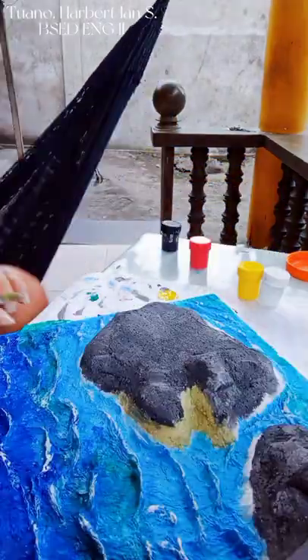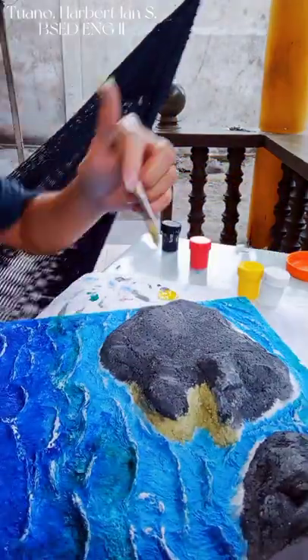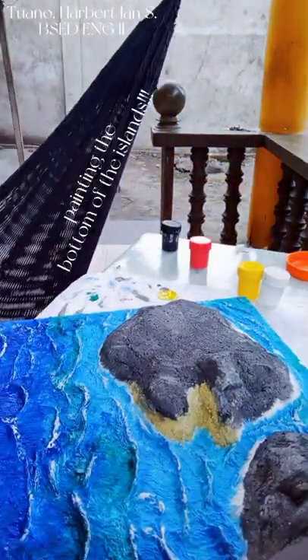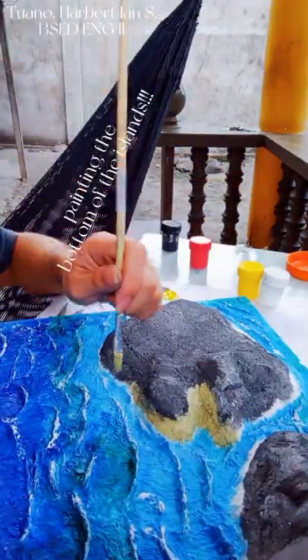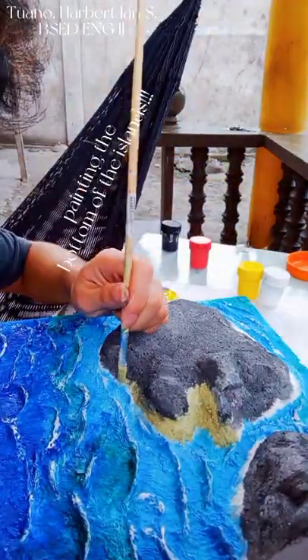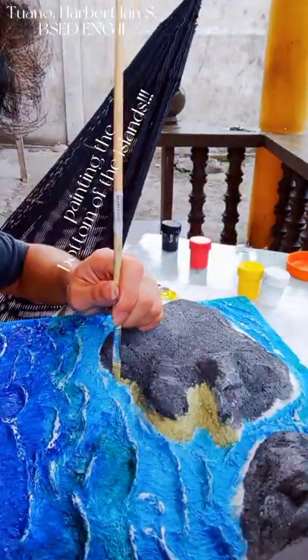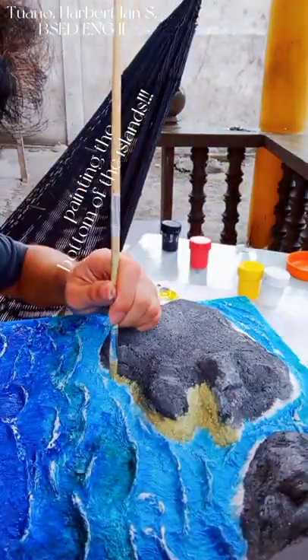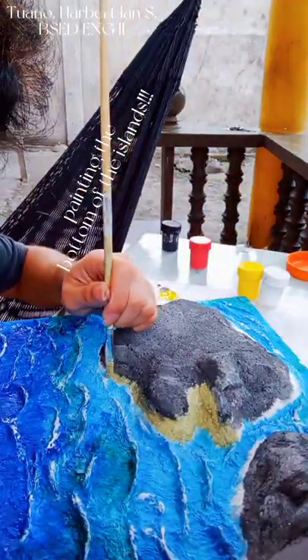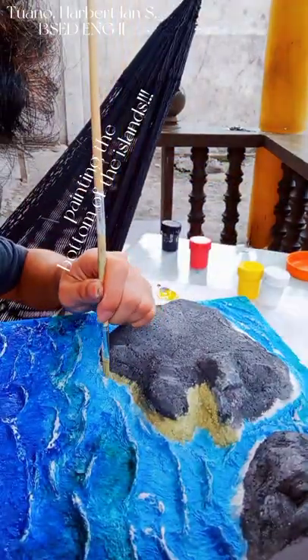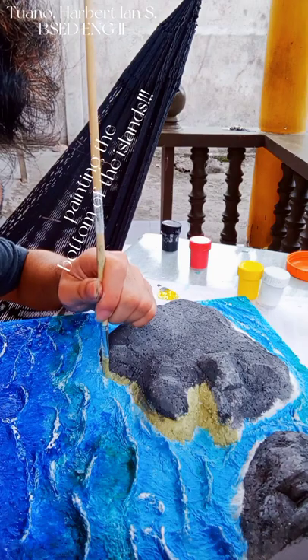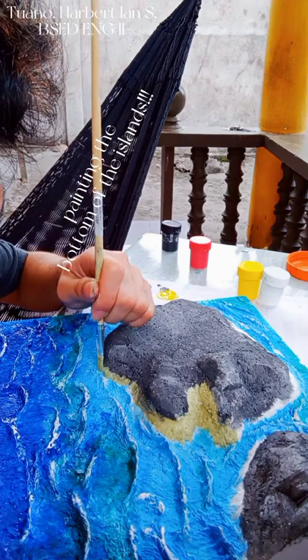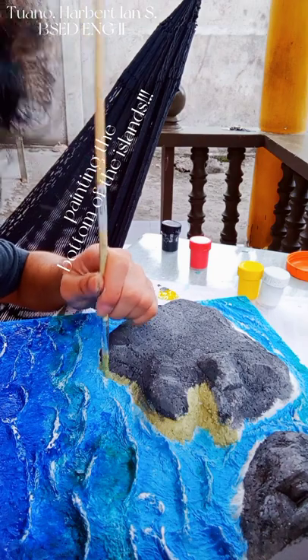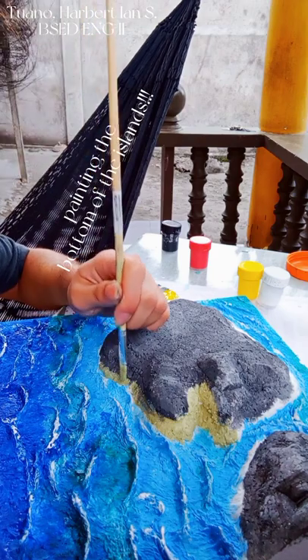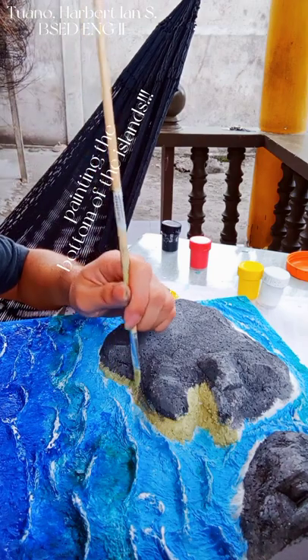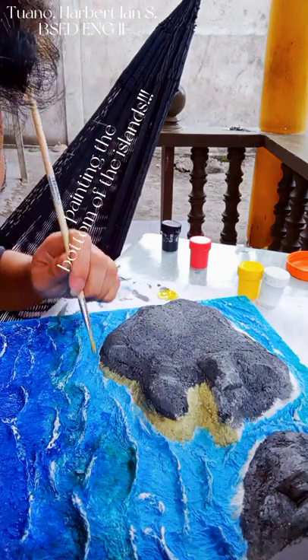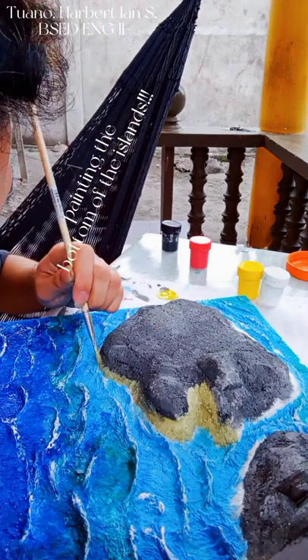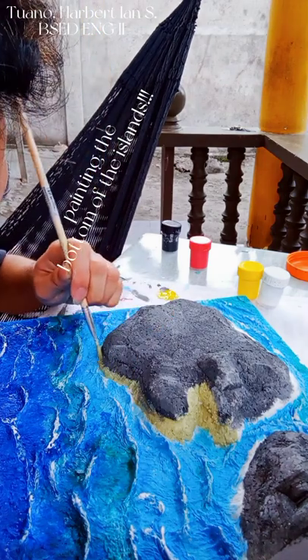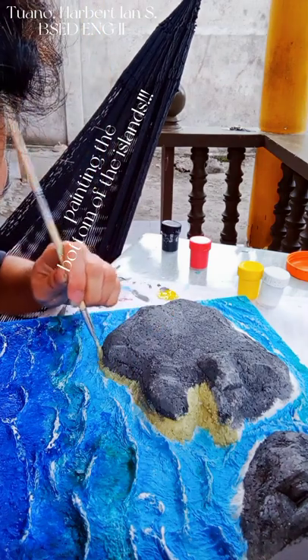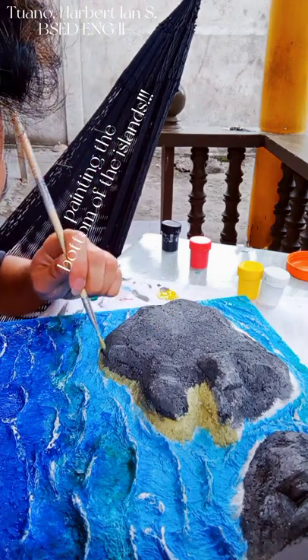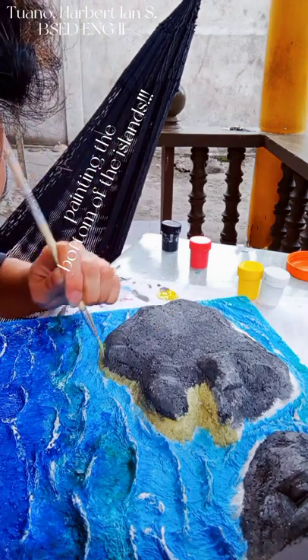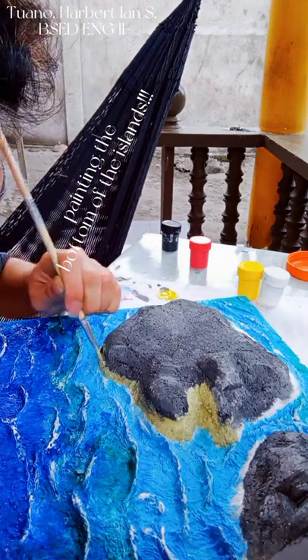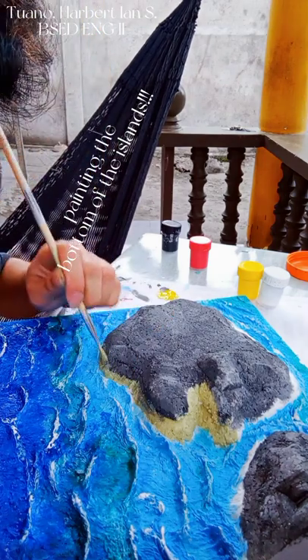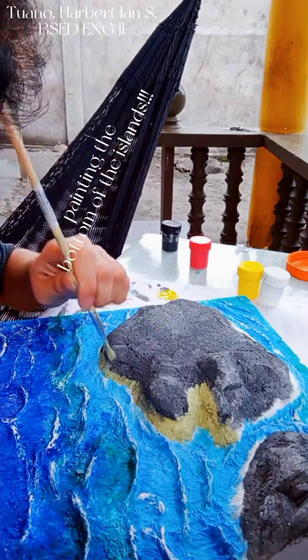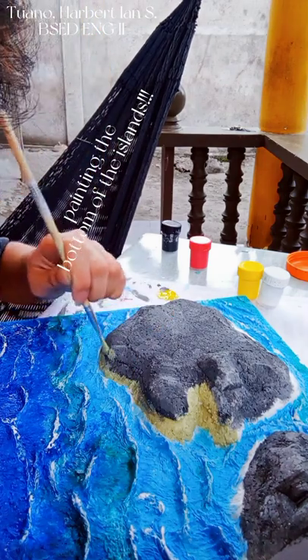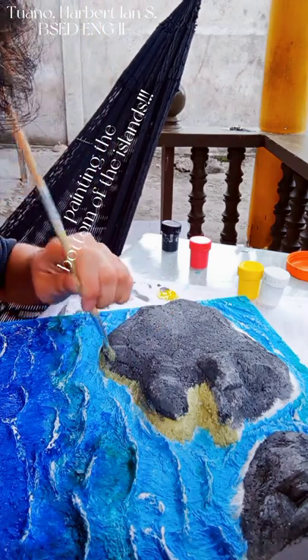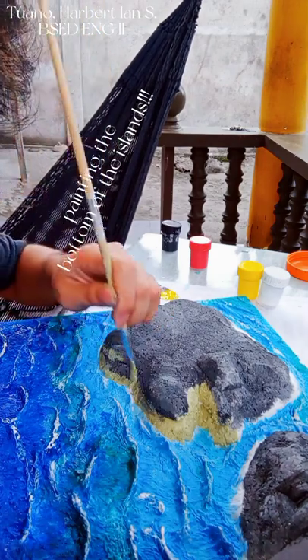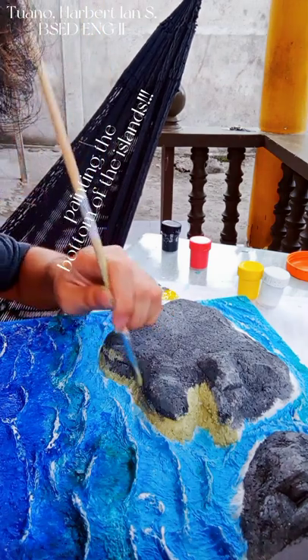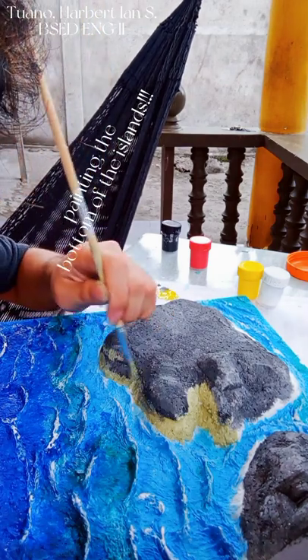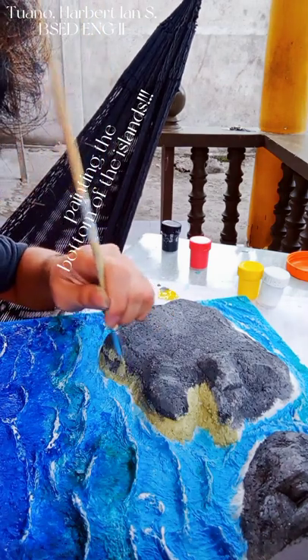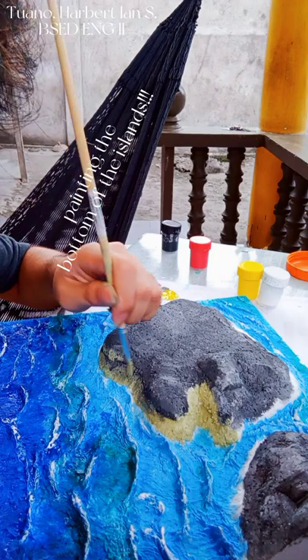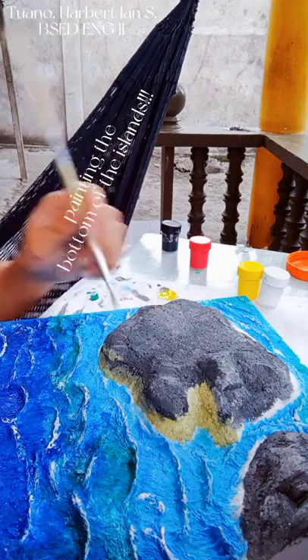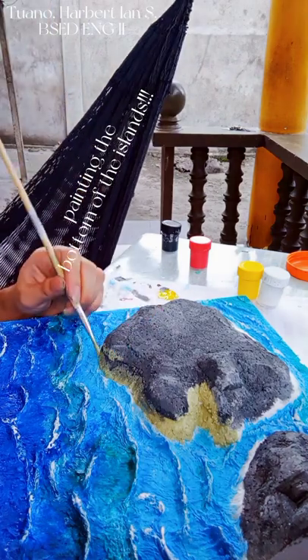To complete the look, I am just painting the unpainted spaces of the islands using some sand-colored paint.